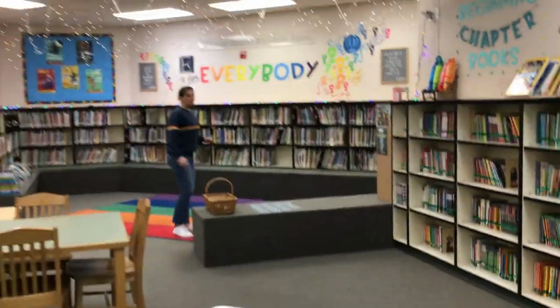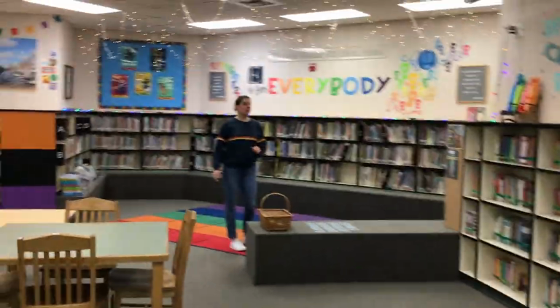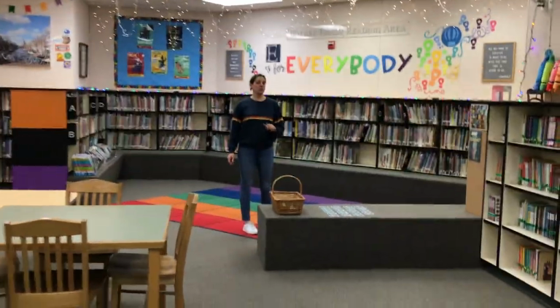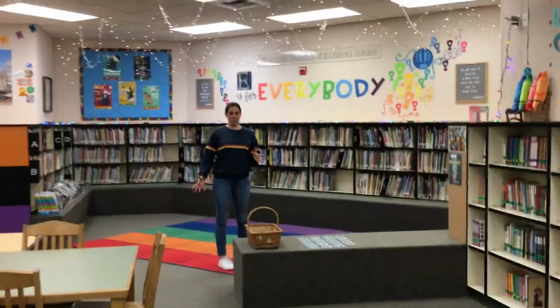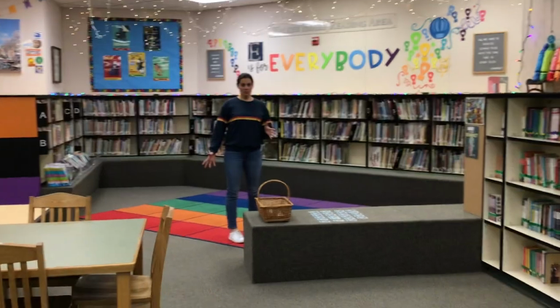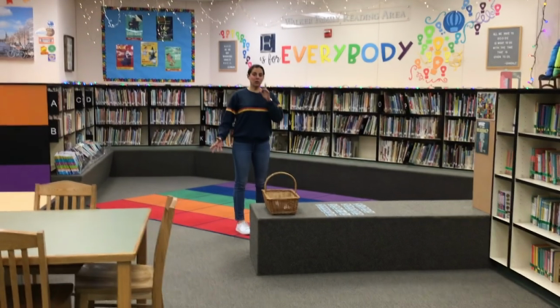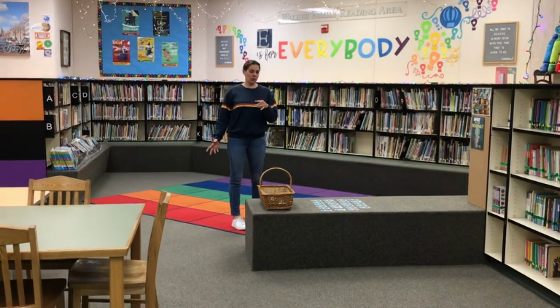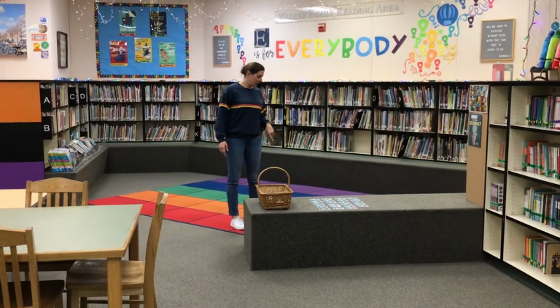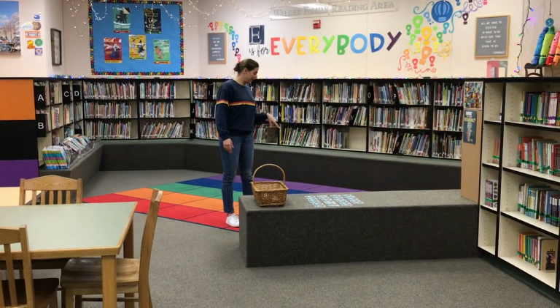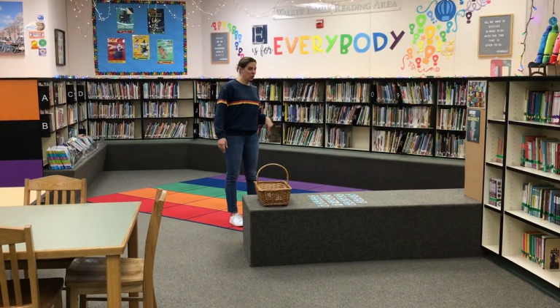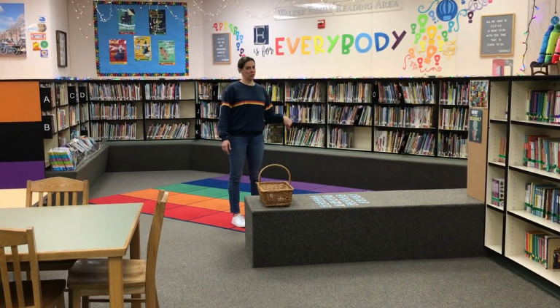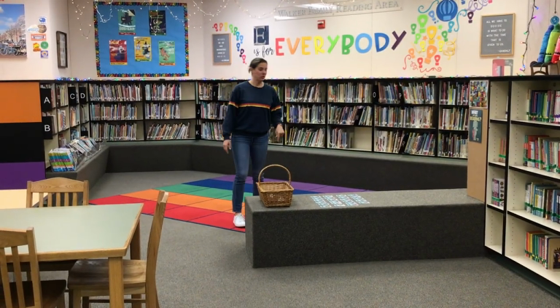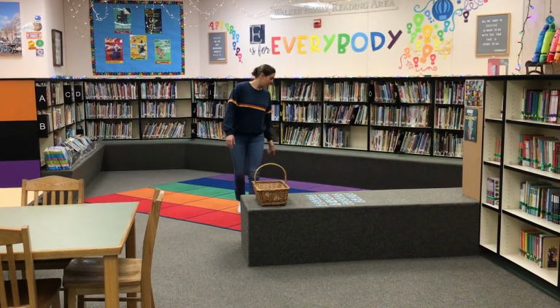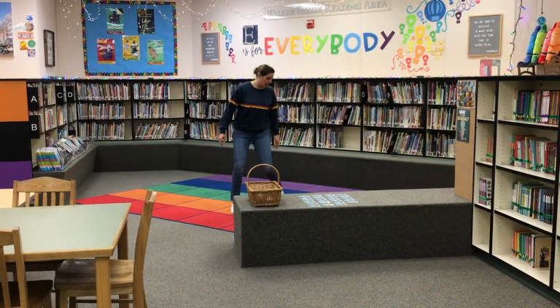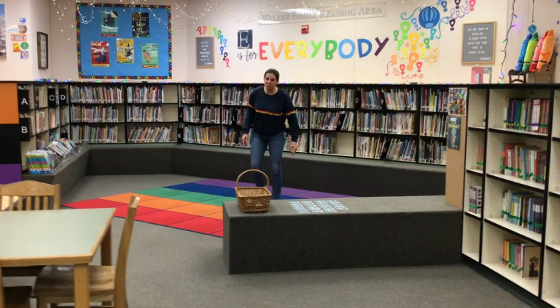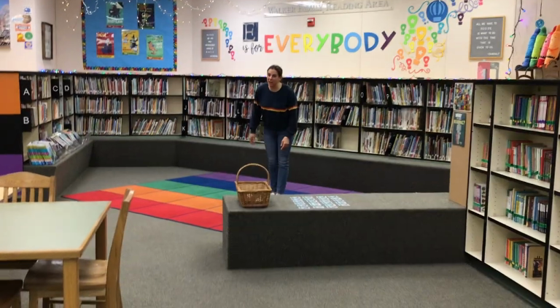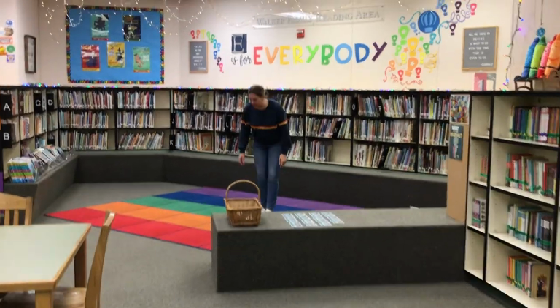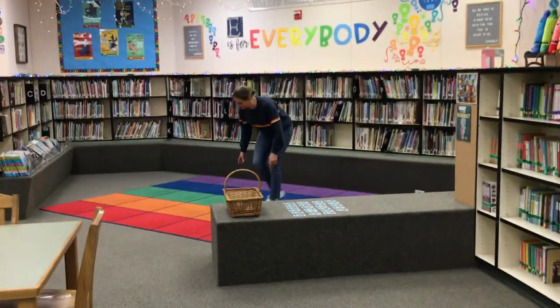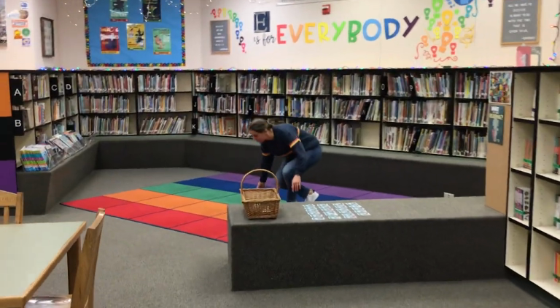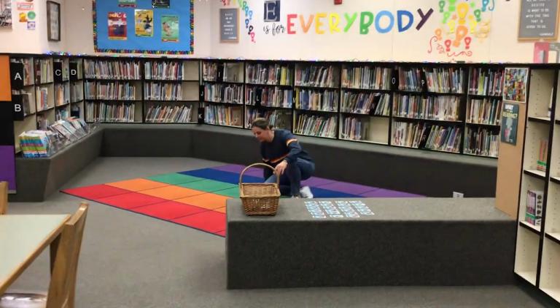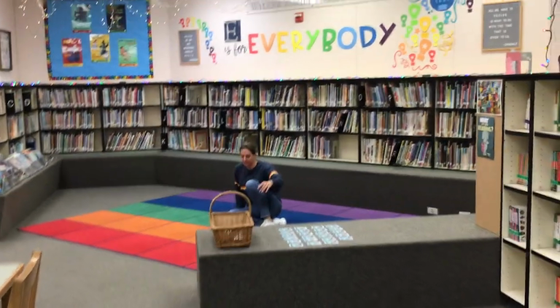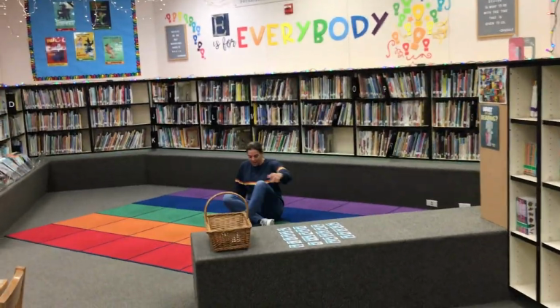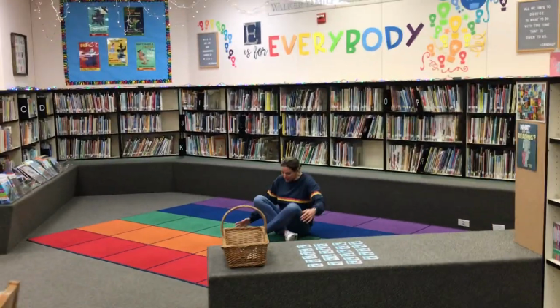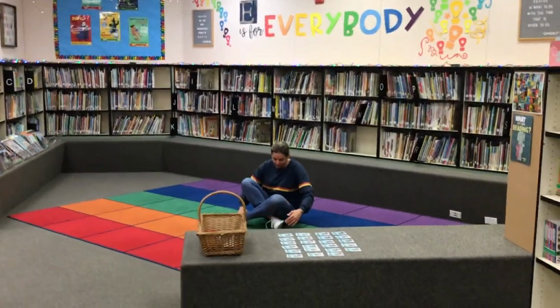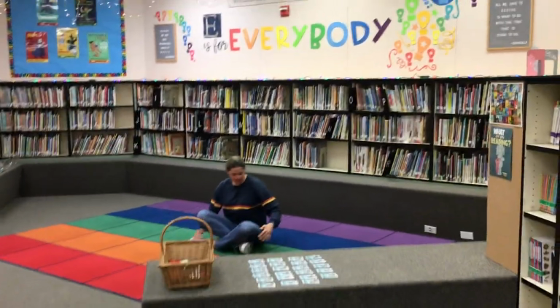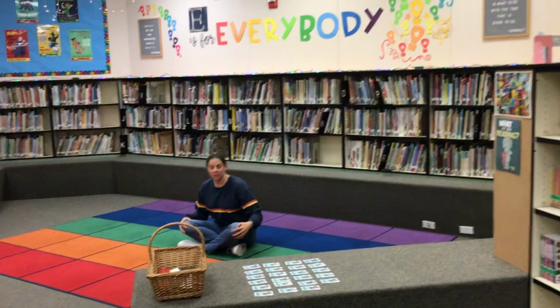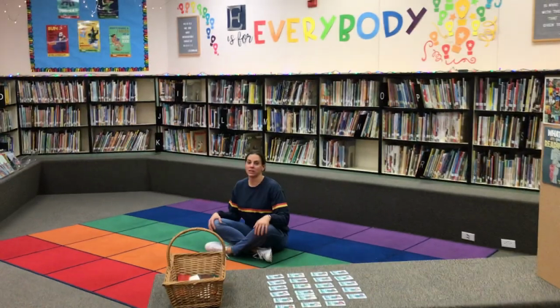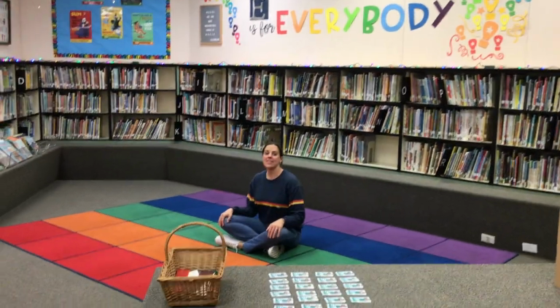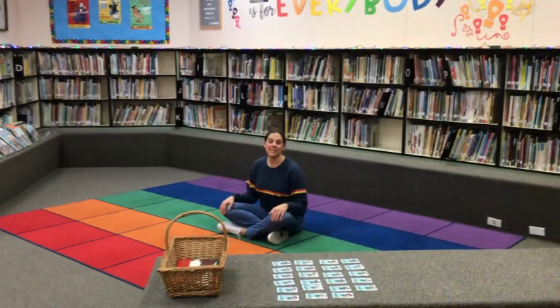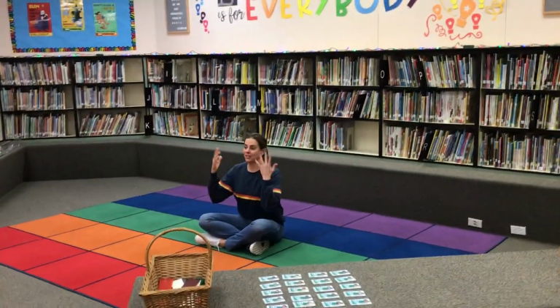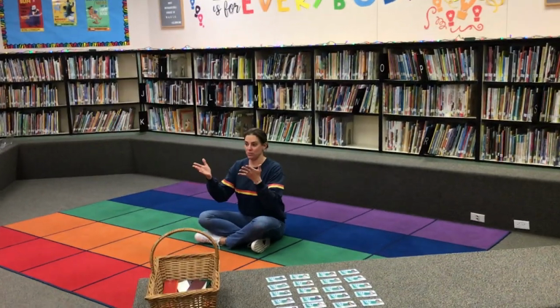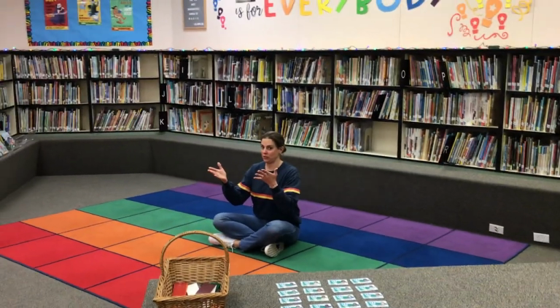Sometimes your teacher will tell you where to be, but you know that you need to be in your square. So I'll find a square. If I'm finding it on my own, I'm gonna sit down and squeeze into my little house, and then I'm ready to listen to a story.